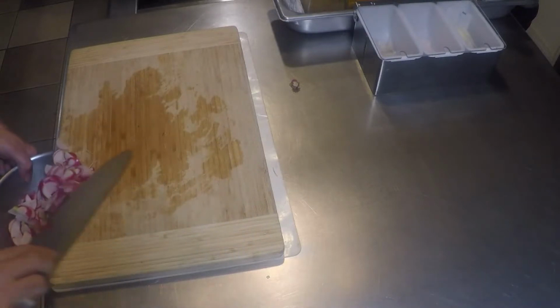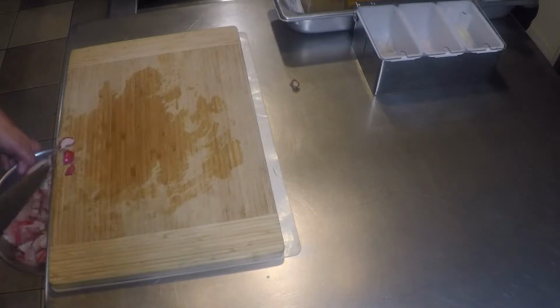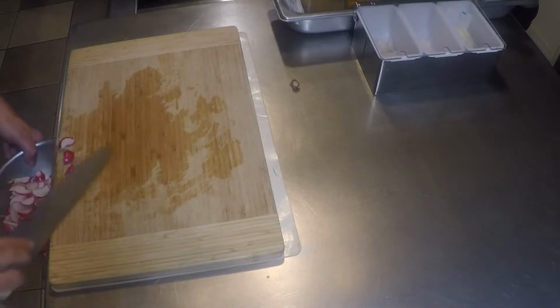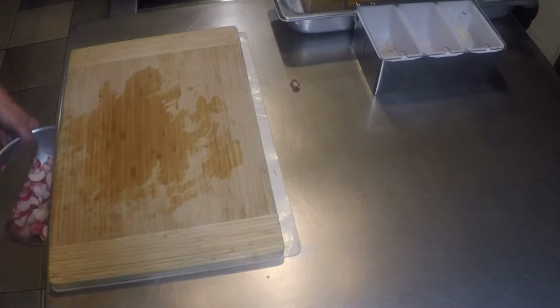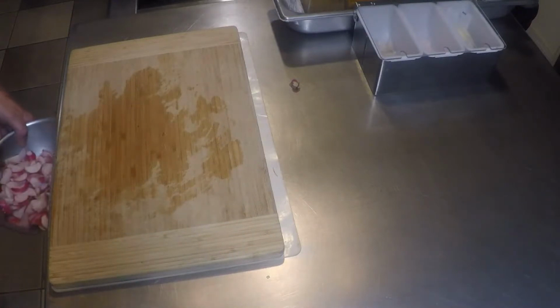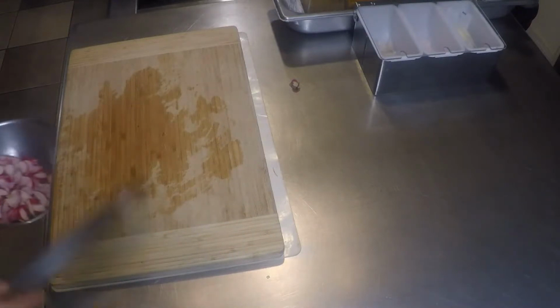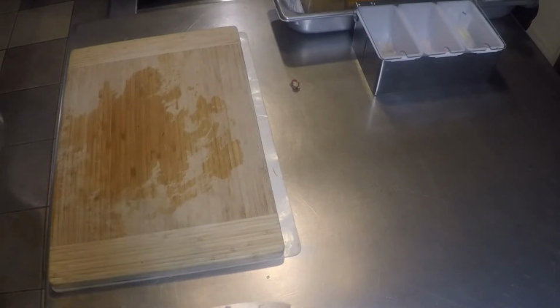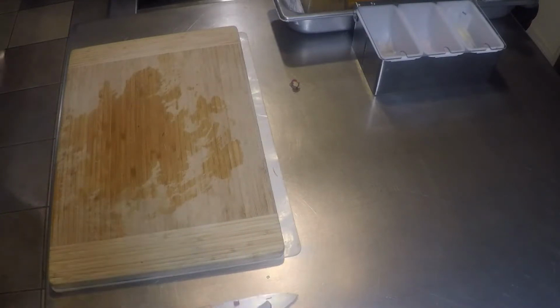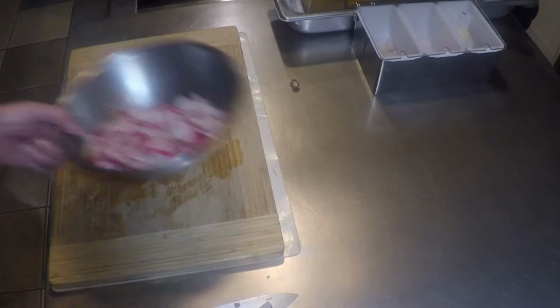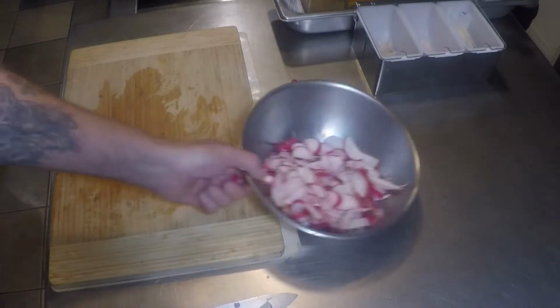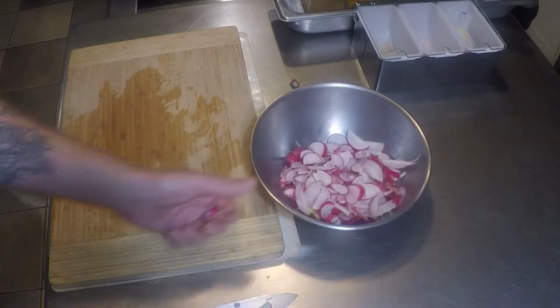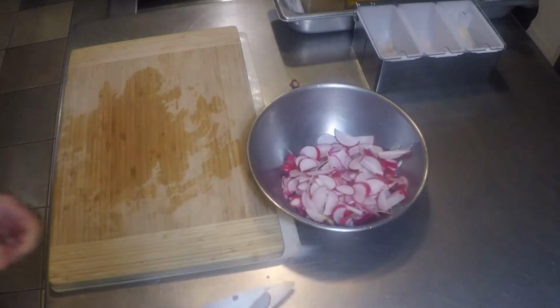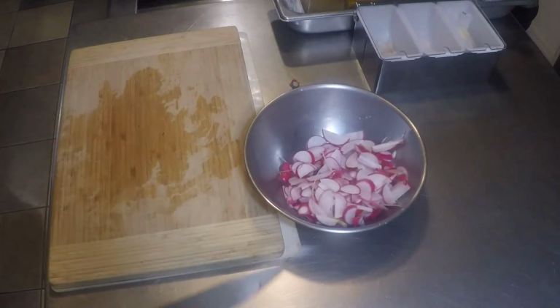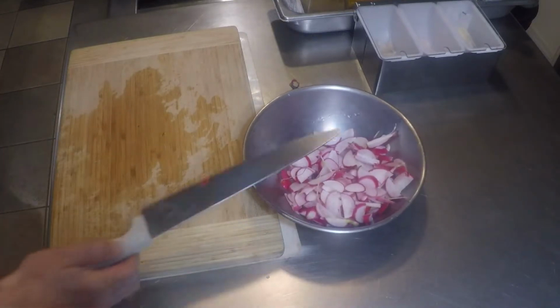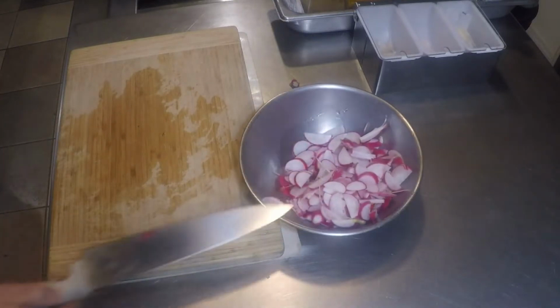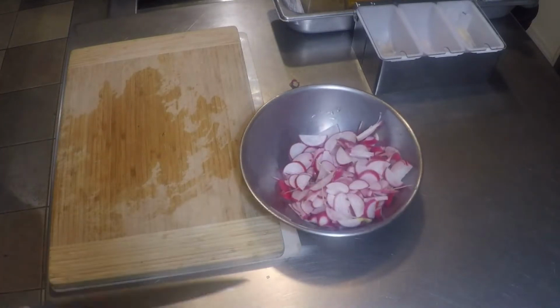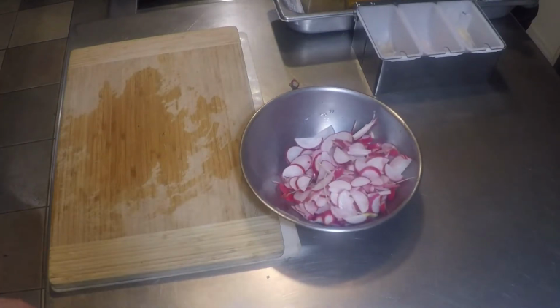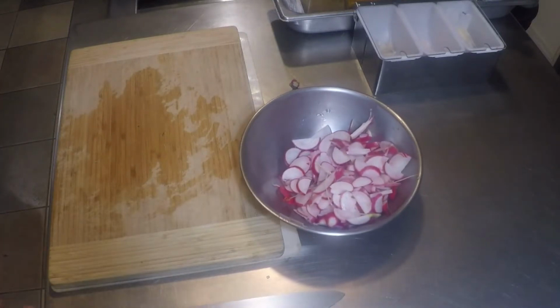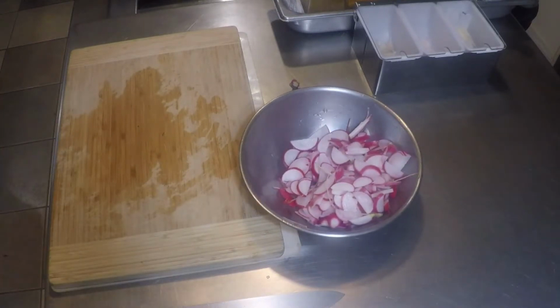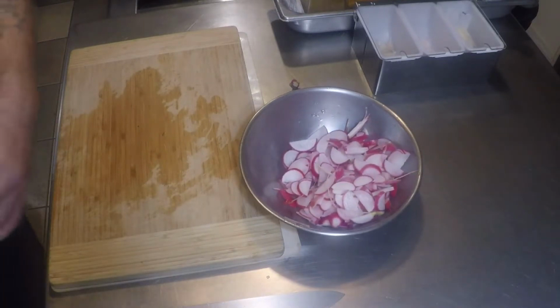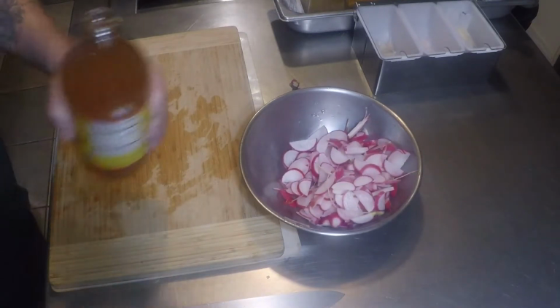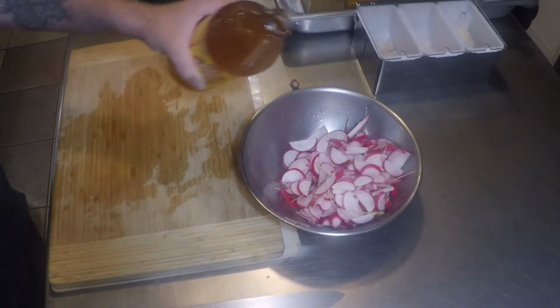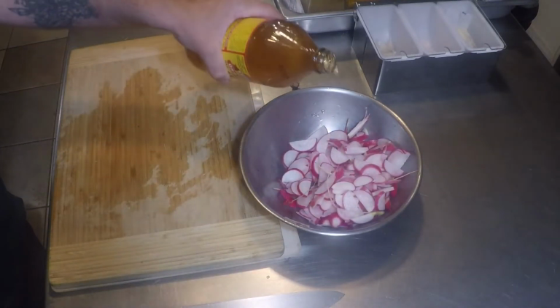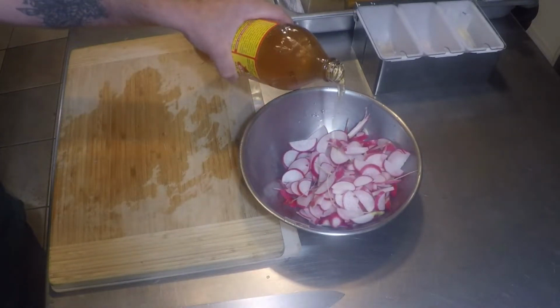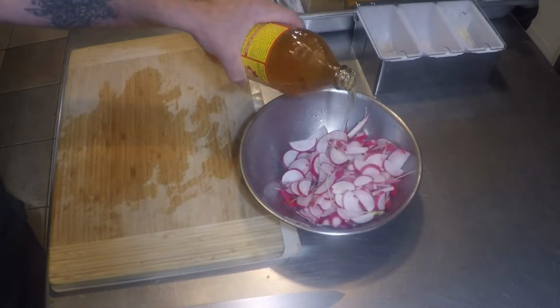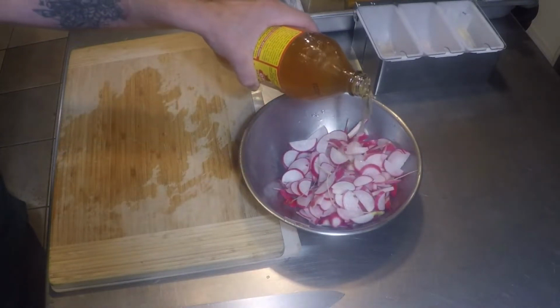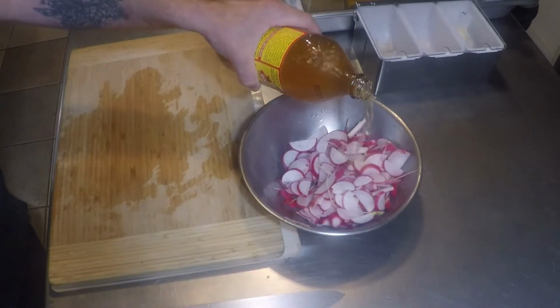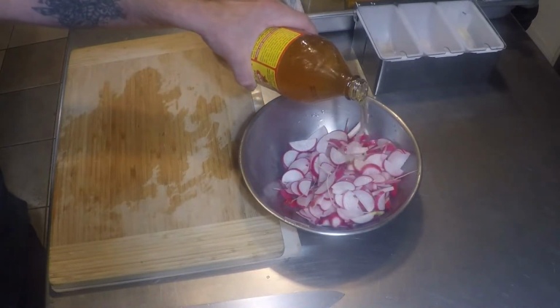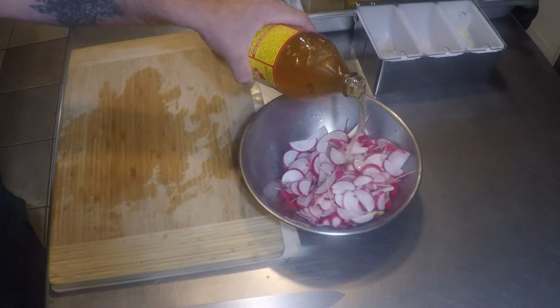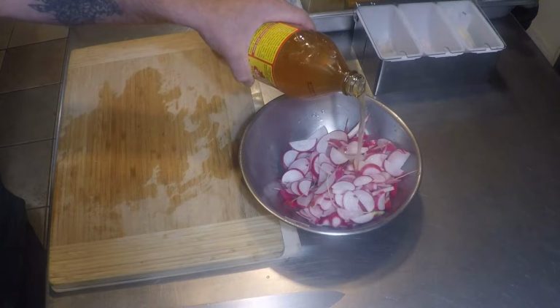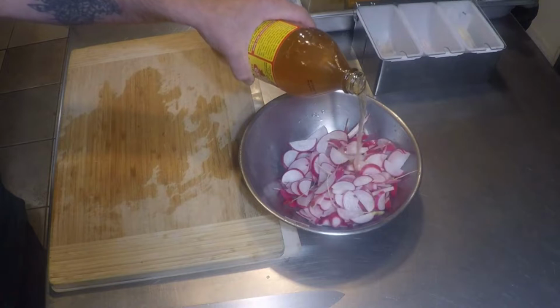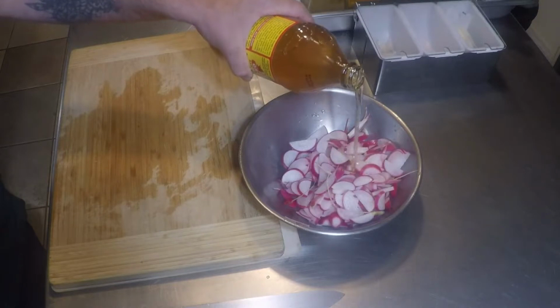This is a simple spring slaw. You can use your Tokyo turnips in the same way right here, which we're also seeing in our CSA shares.